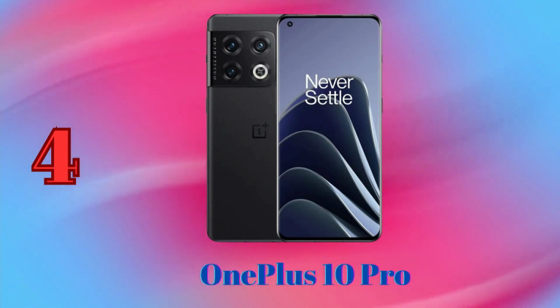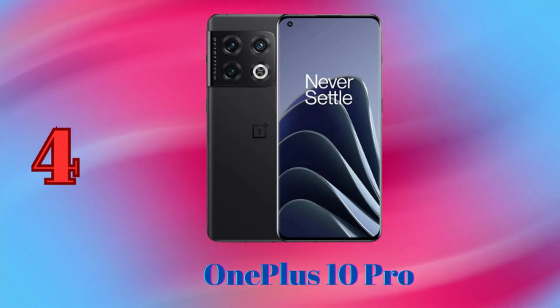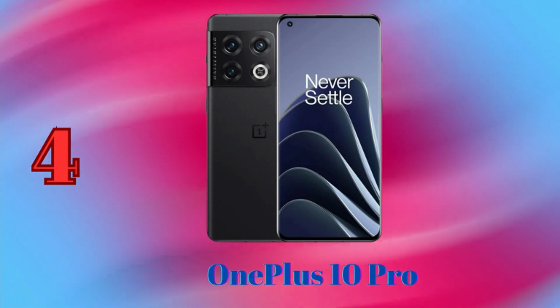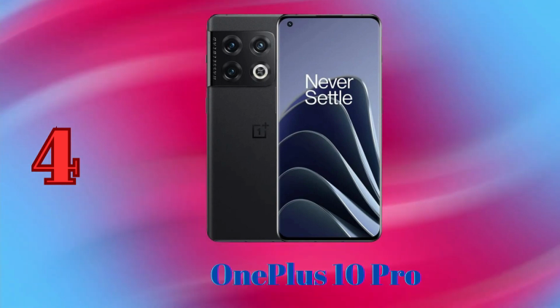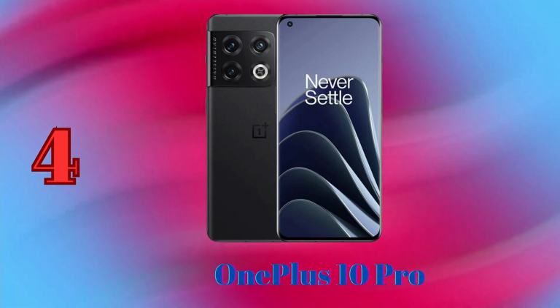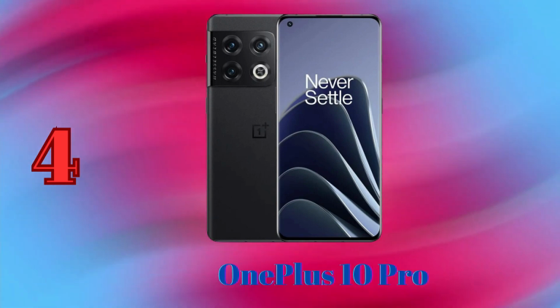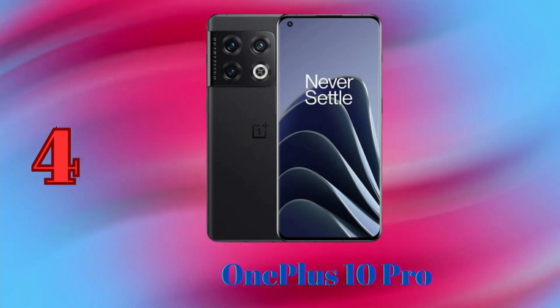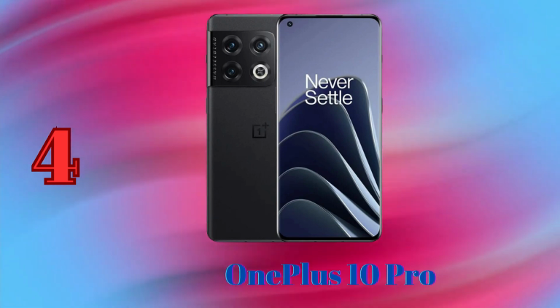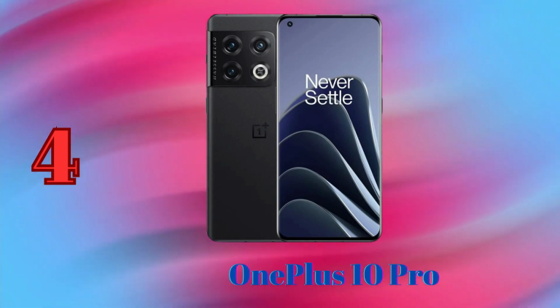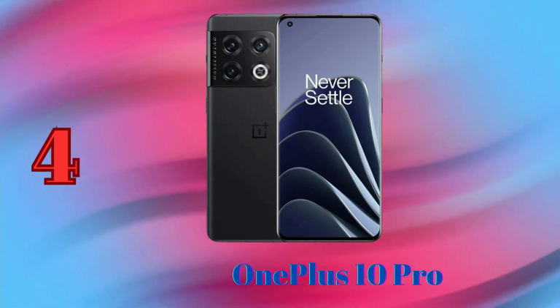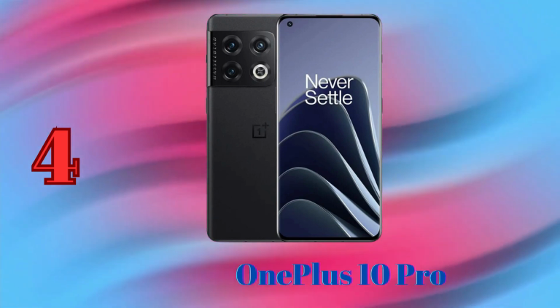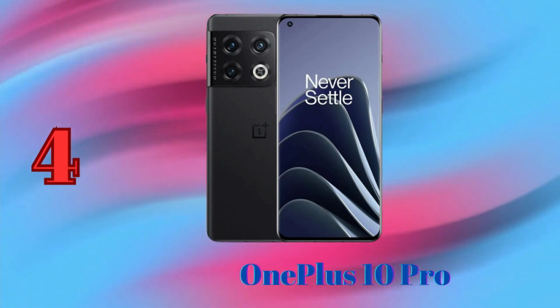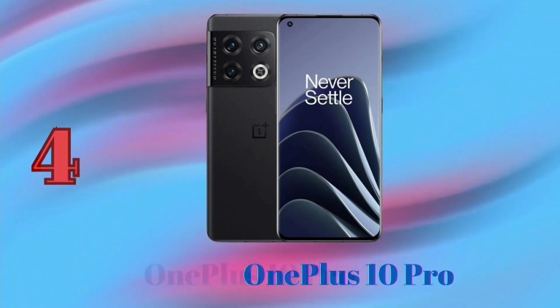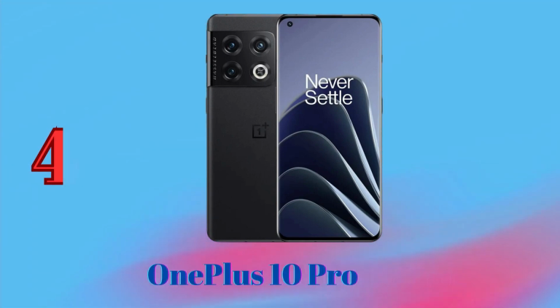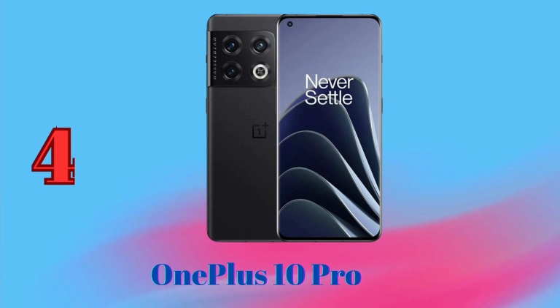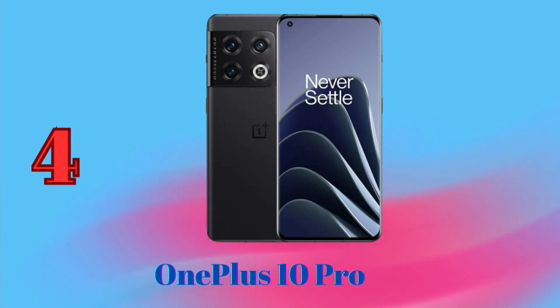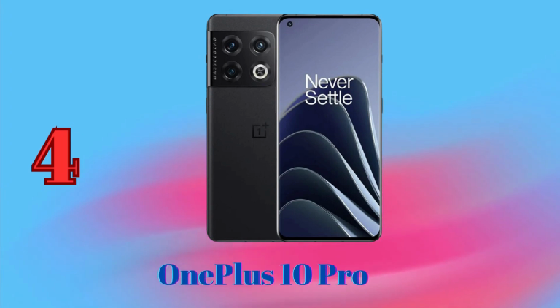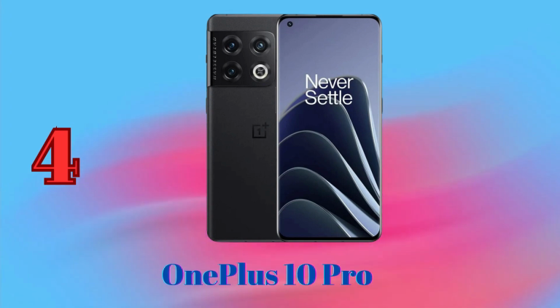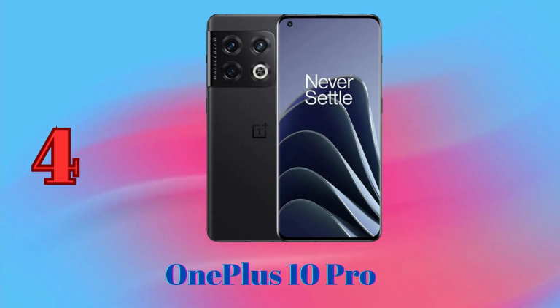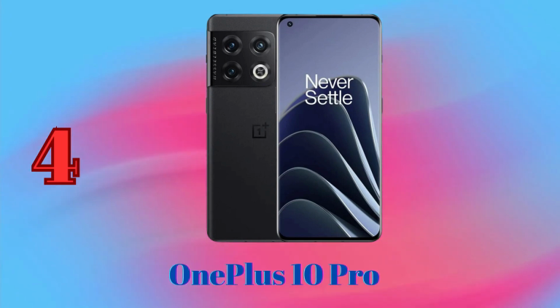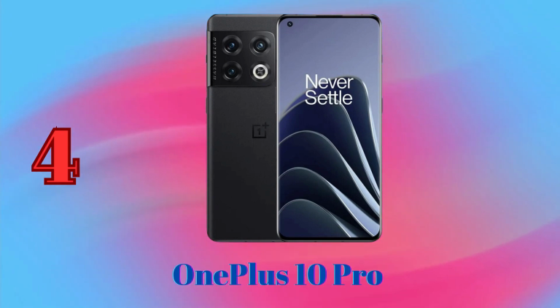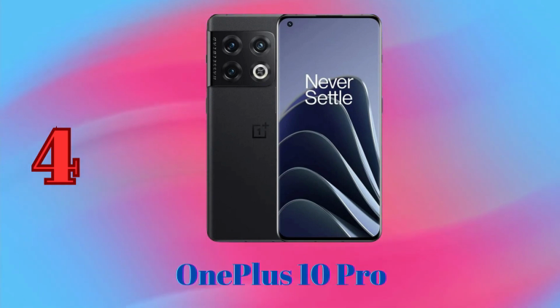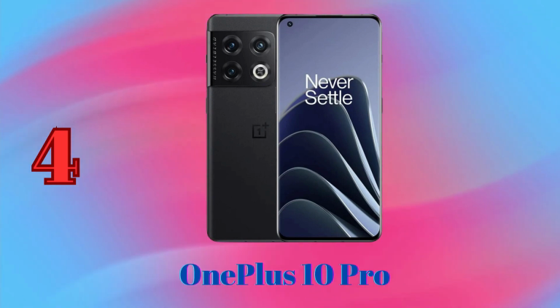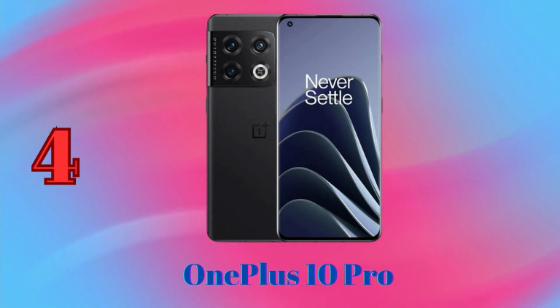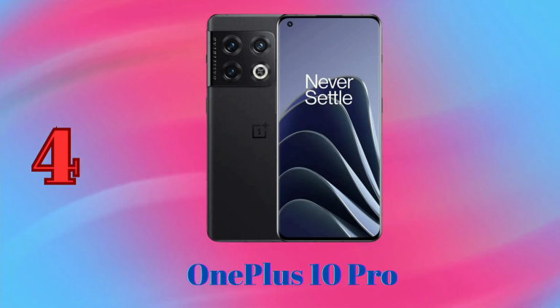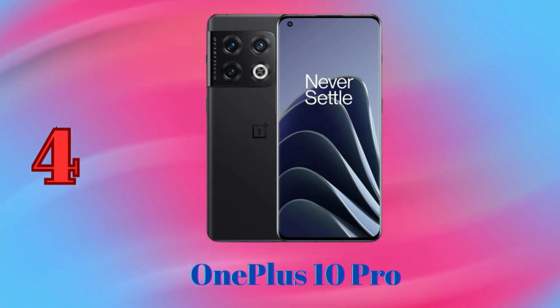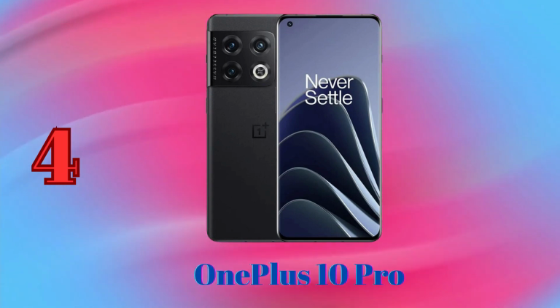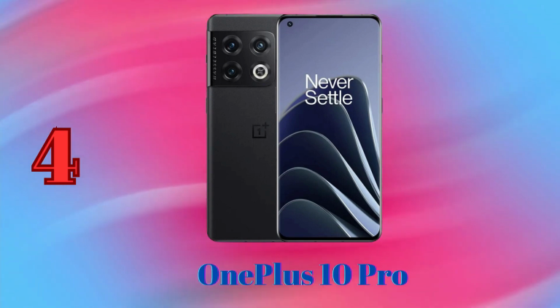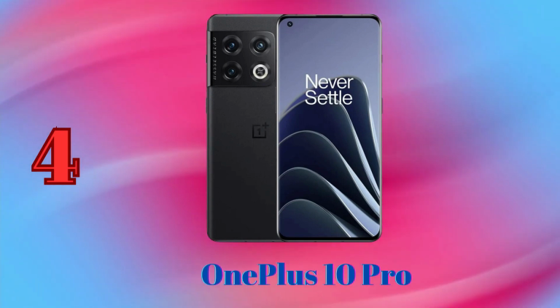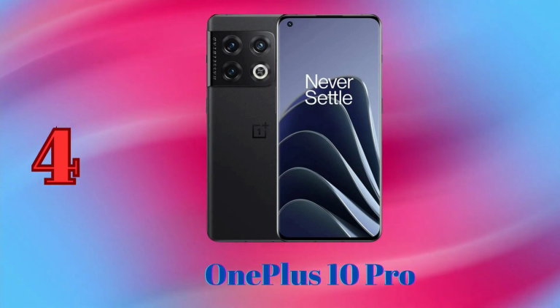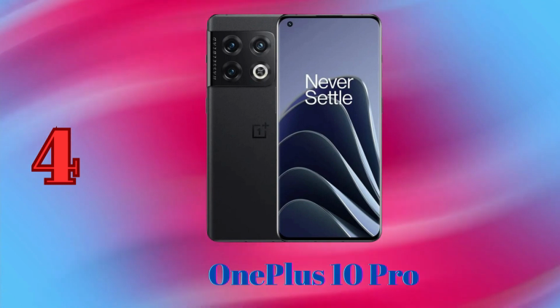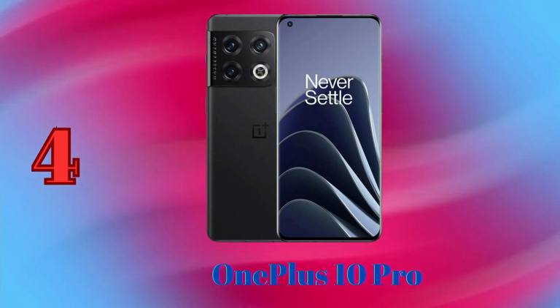The OnePlus 10 Pro takes great photos and videos, with a focus on natural colors and contrast. With its versatile camera system, the OnePlus 10 Pro is the best phone for all-around photography.